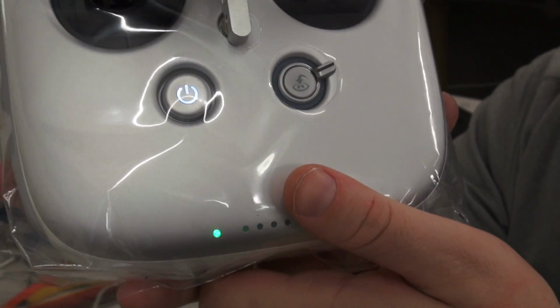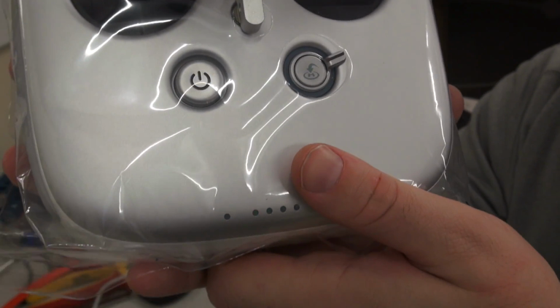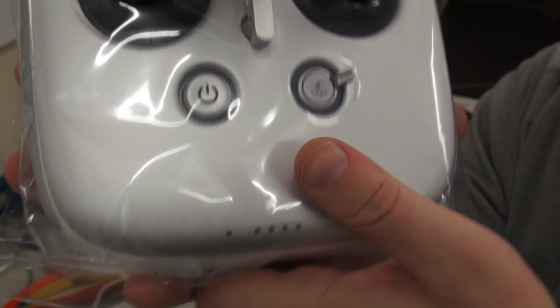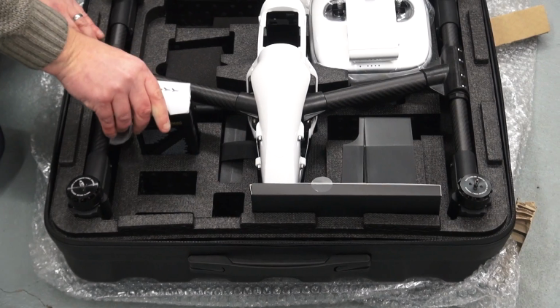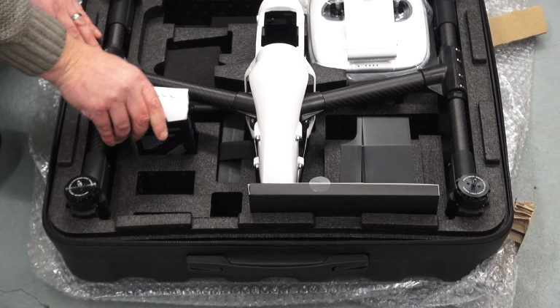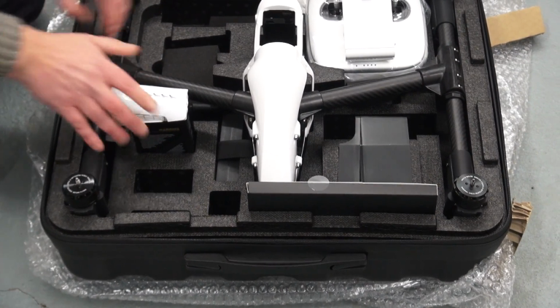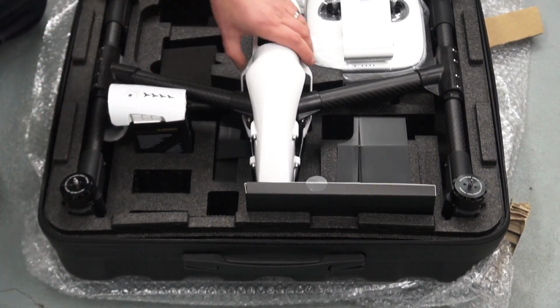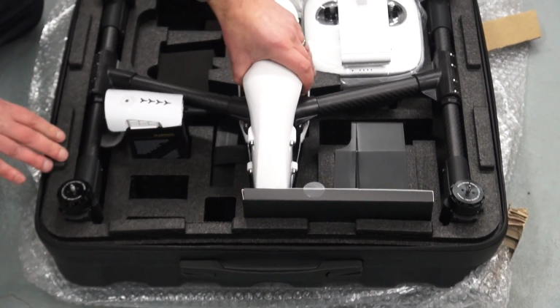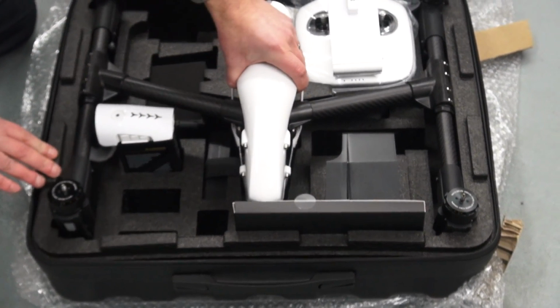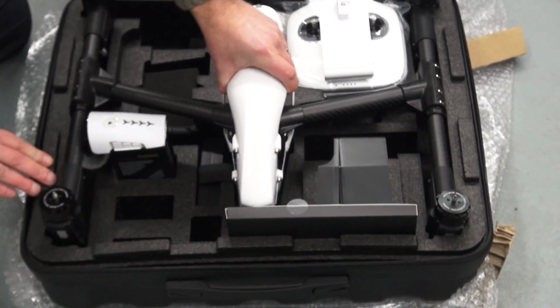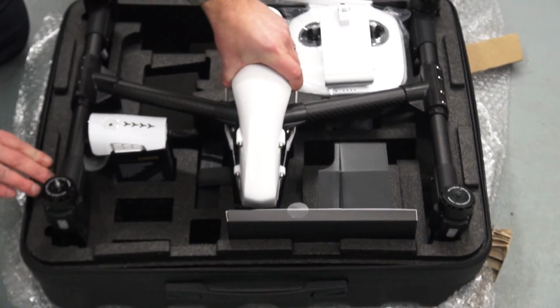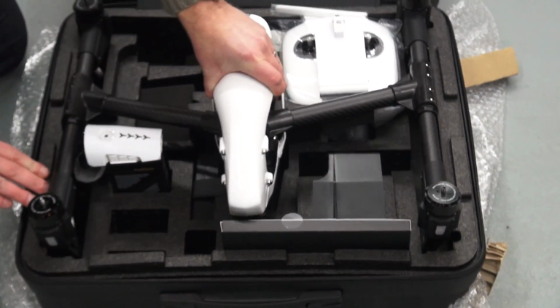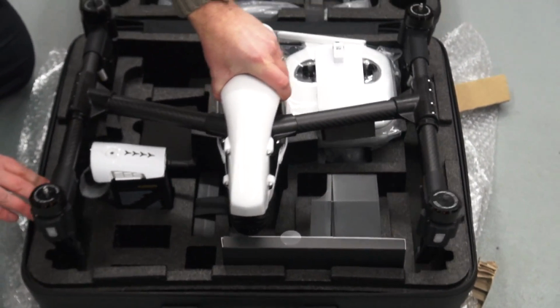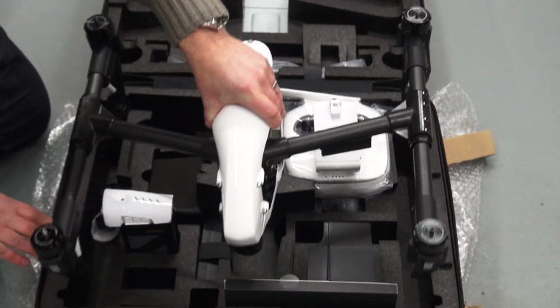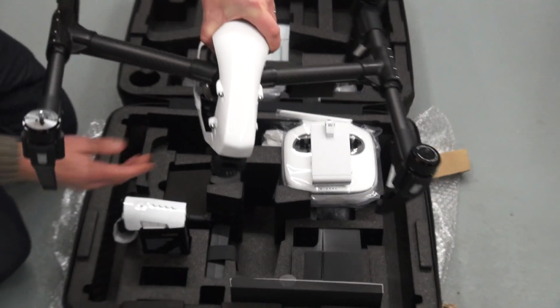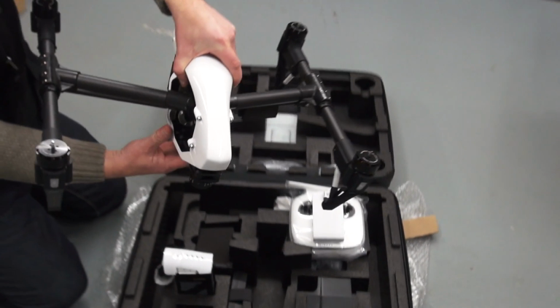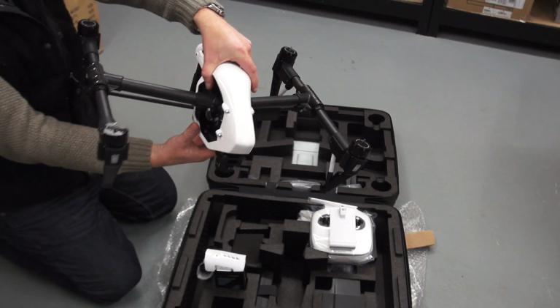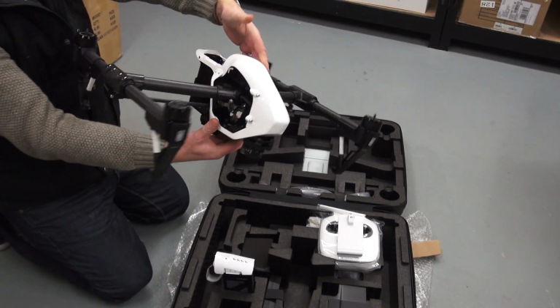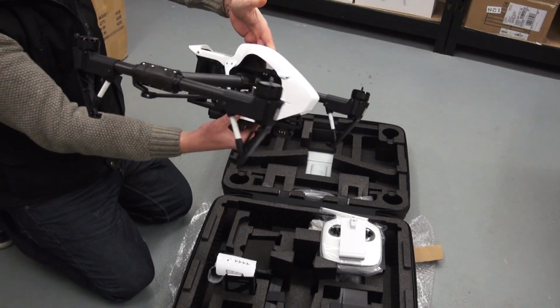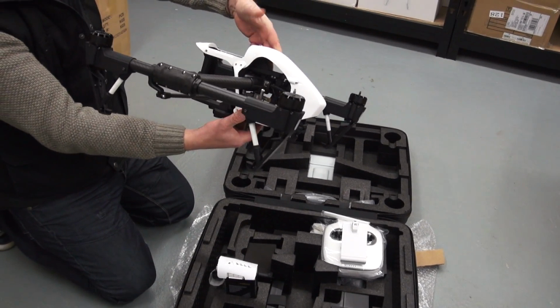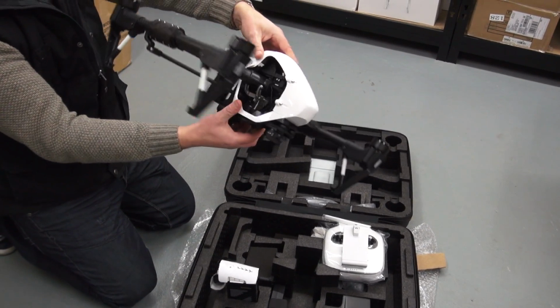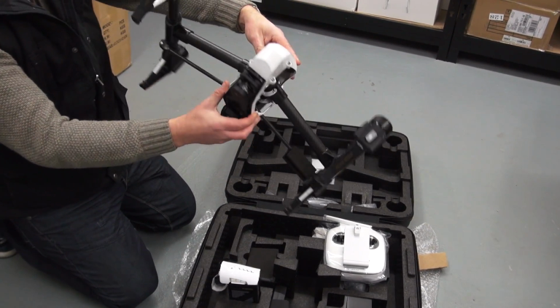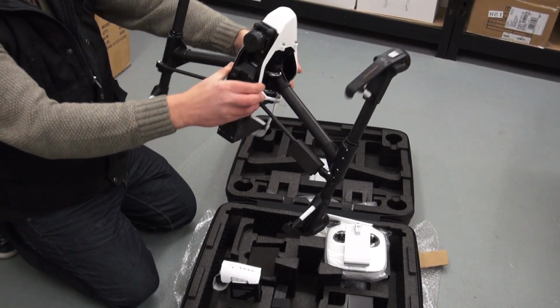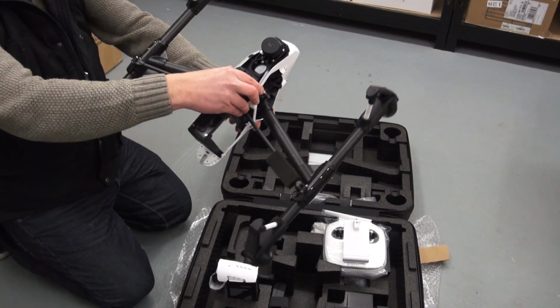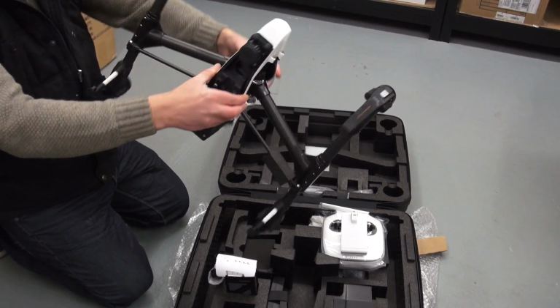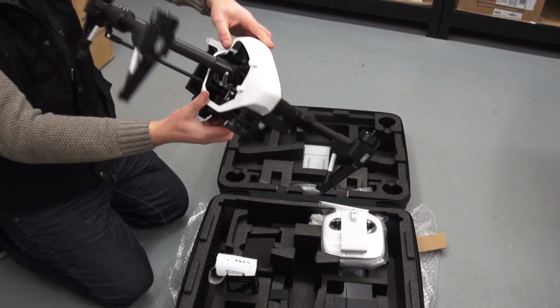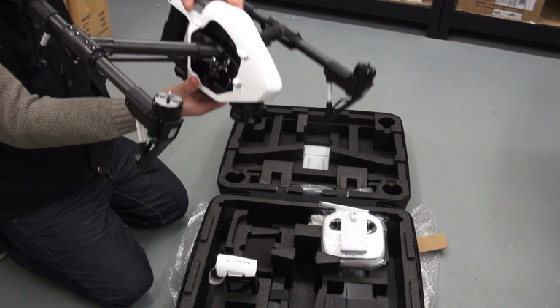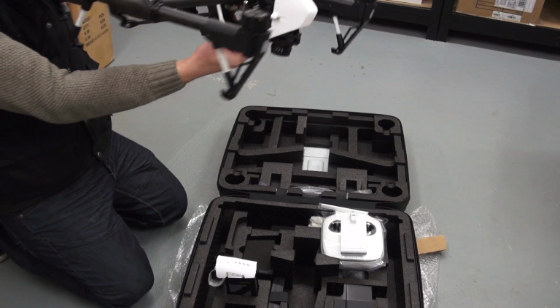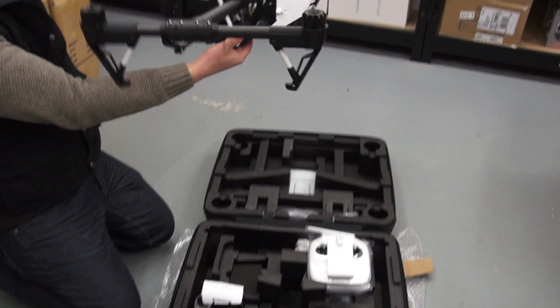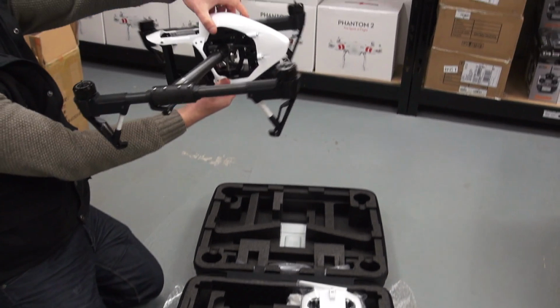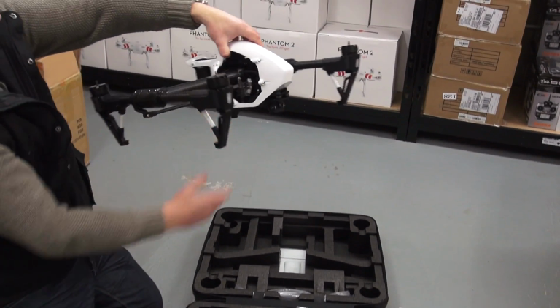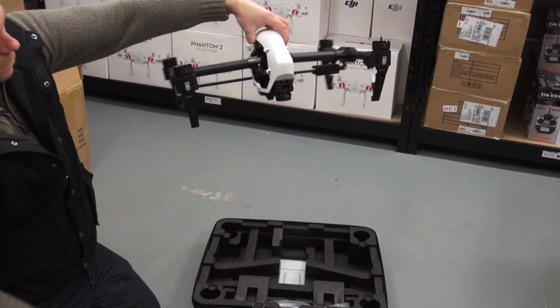Now that the LED has gone solid green we can power down the remote and remove the USB. And it's as simple as that — your Inspire 1 is now fully upgraded to the latest firmware. So that's all for this installation video guys. If you have any questions please leave them below and I'll try and answer all of them. Thanks for watching, see you soon.